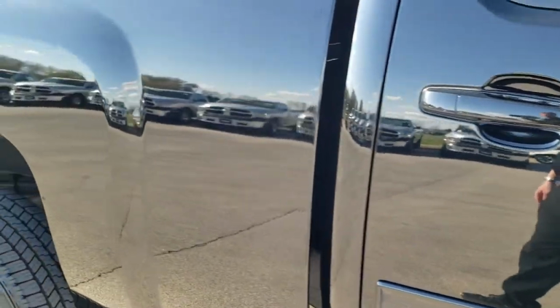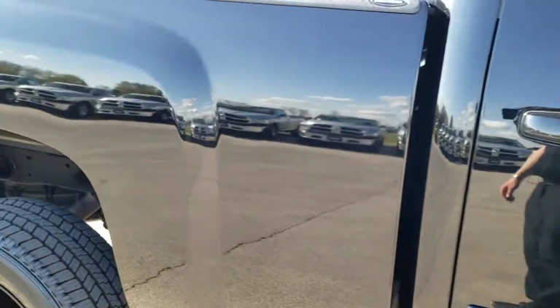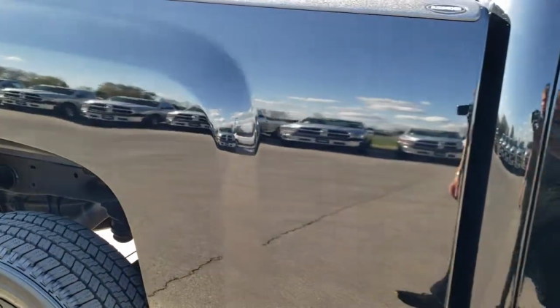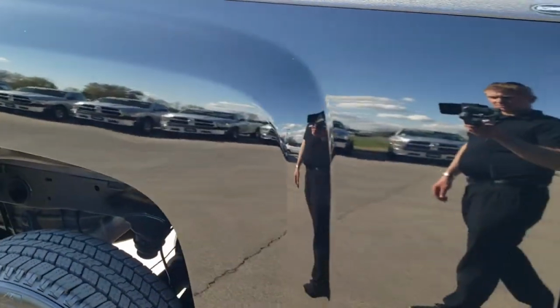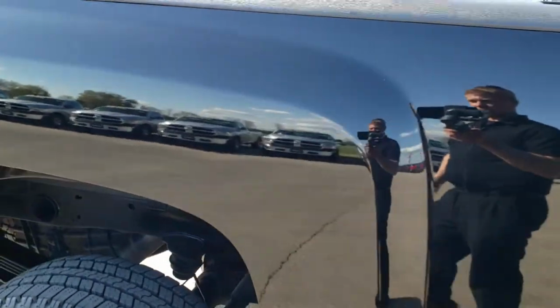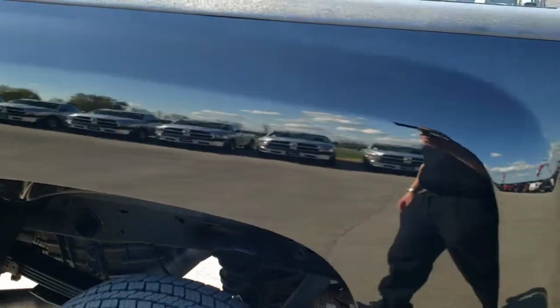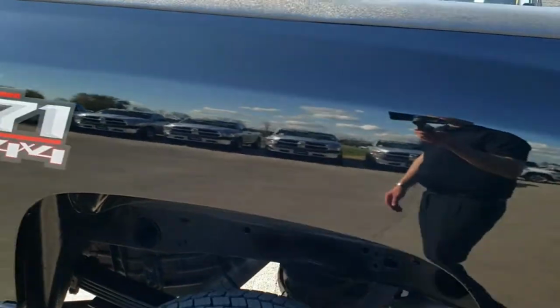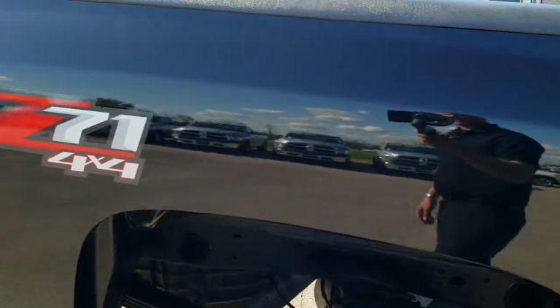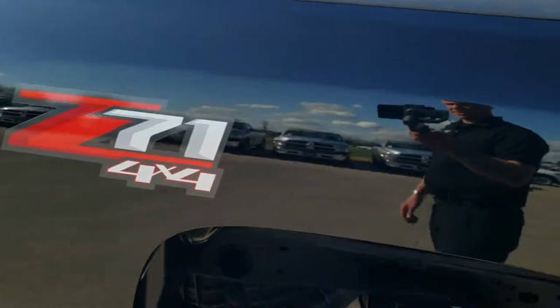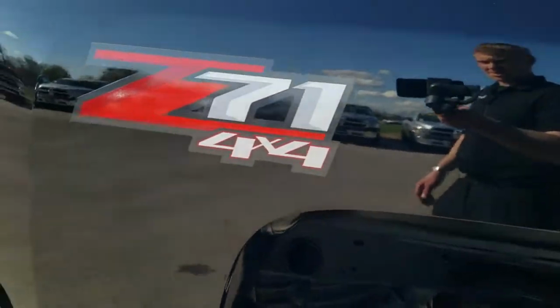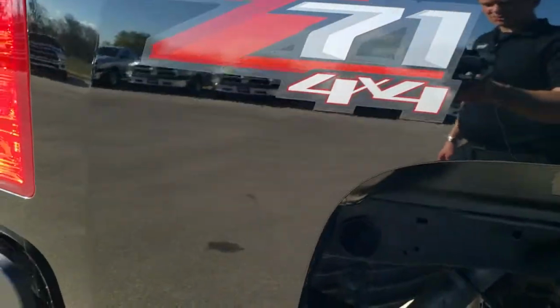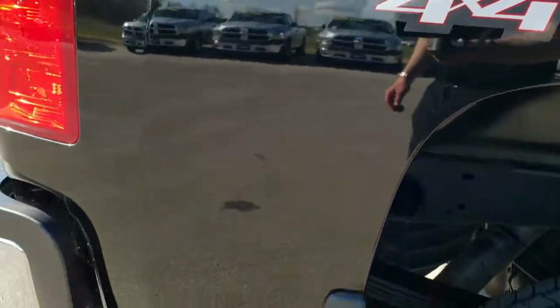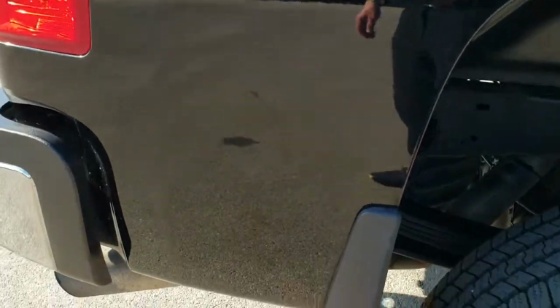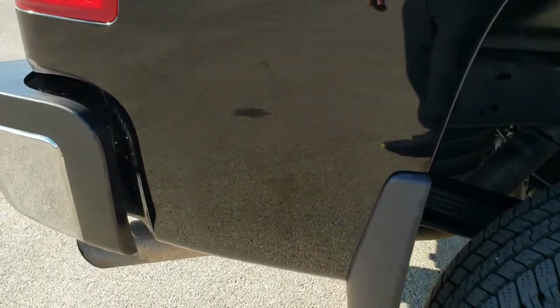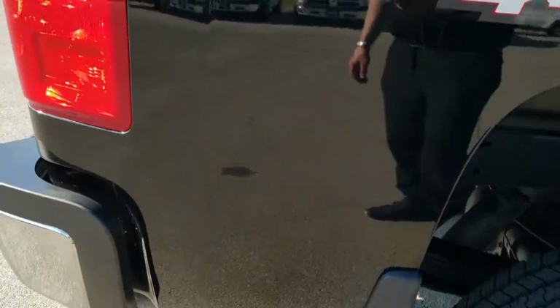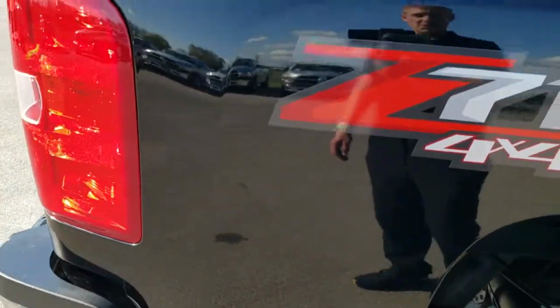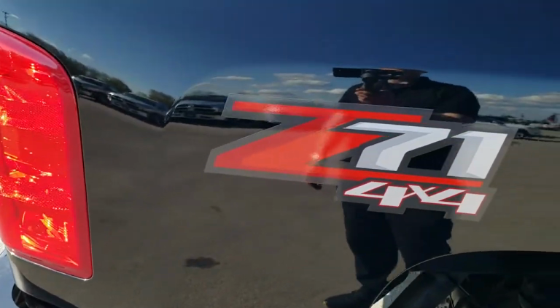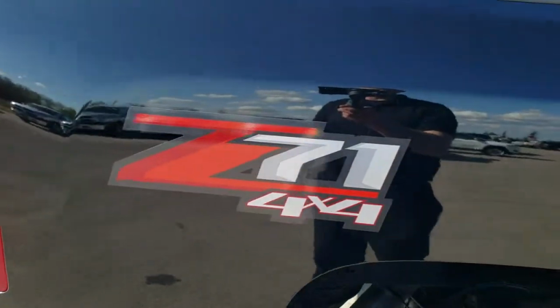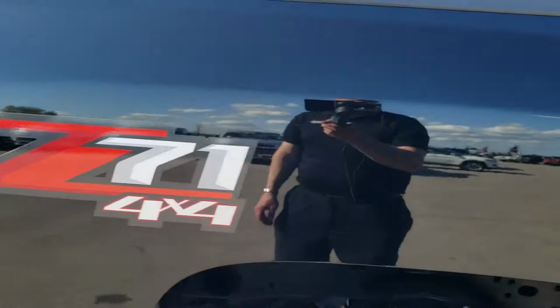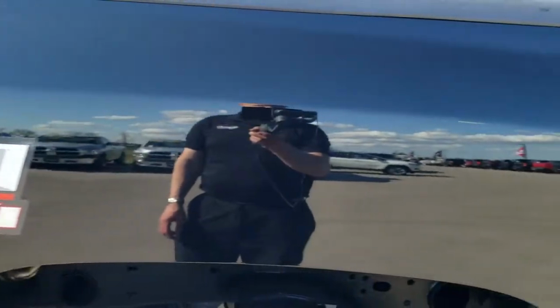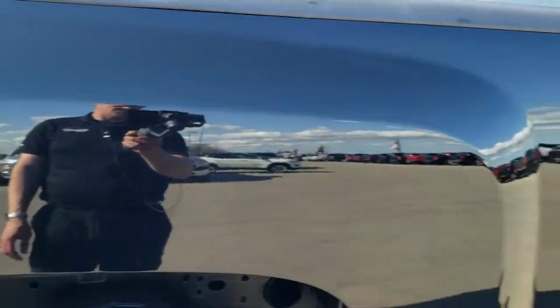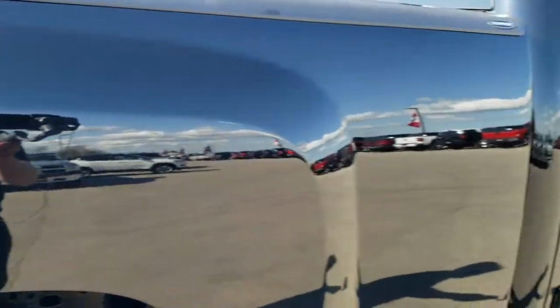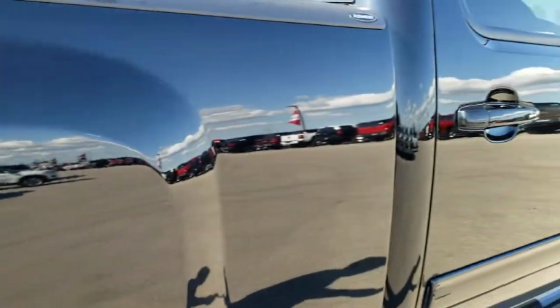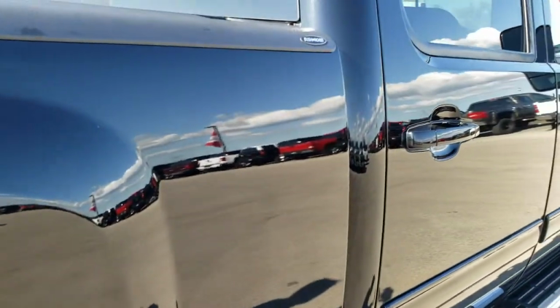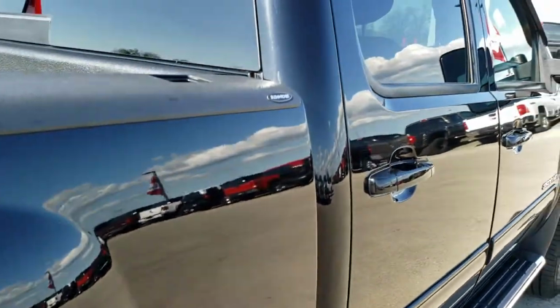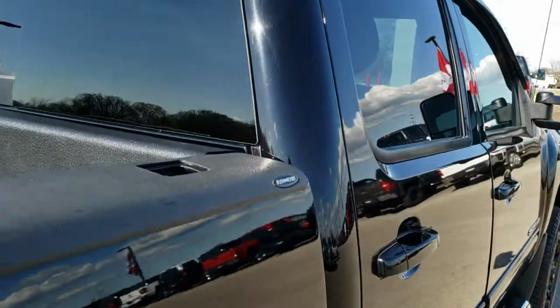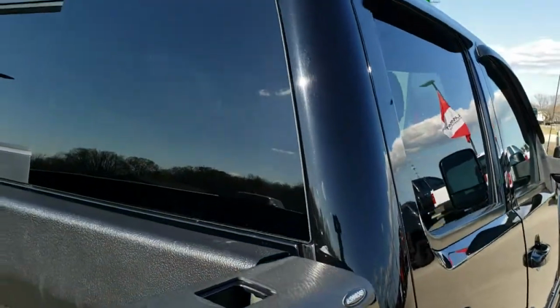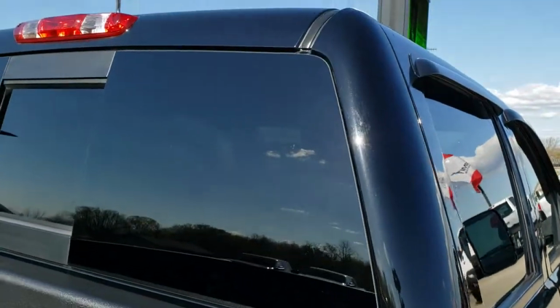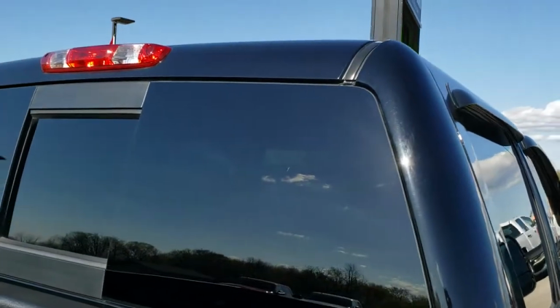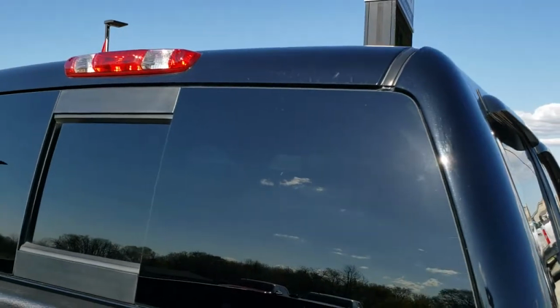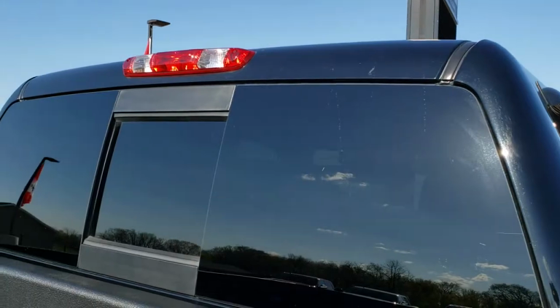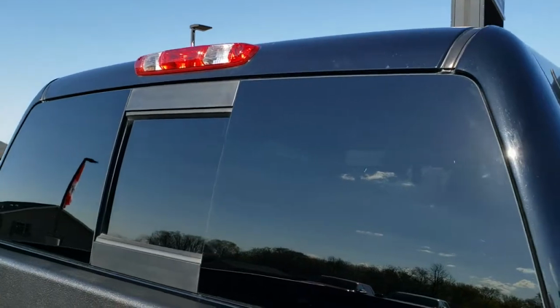We take these HD videos so if you are far away, or even close by and just cannot make the trip down, but you're still interested in purchasing the truck, you can still see the truck, hear the truck, and have confidence in the vehicle that you're looking at before you even get here.